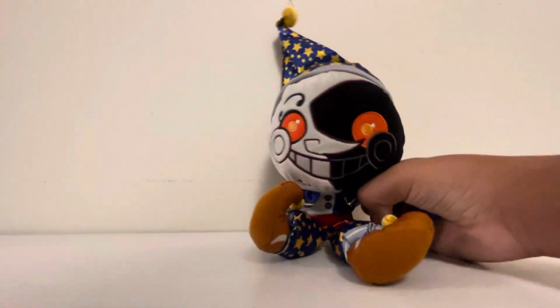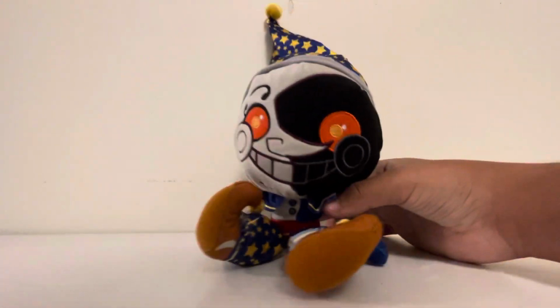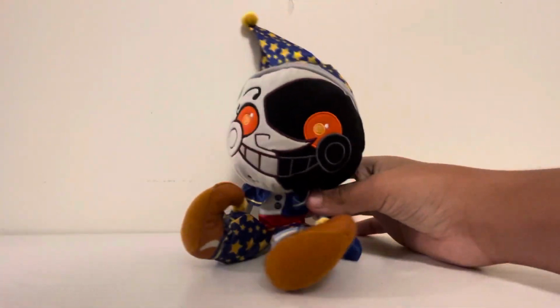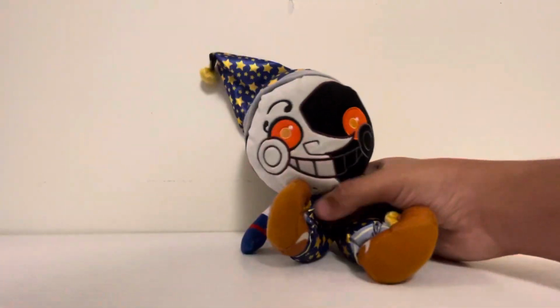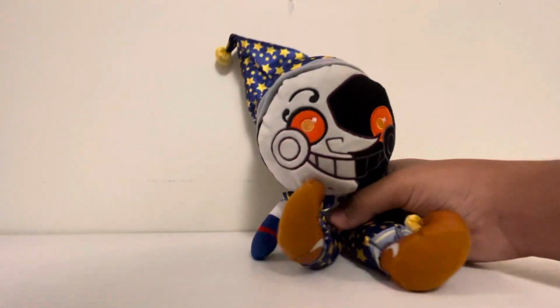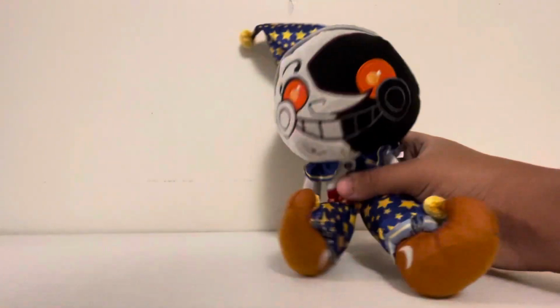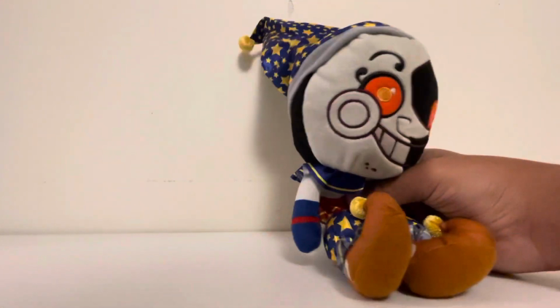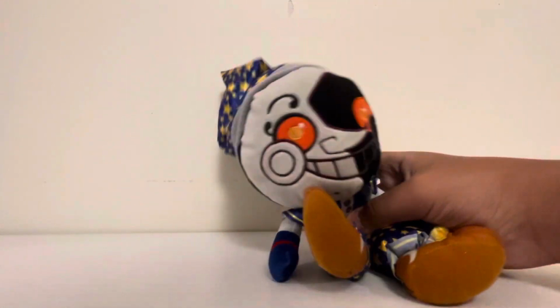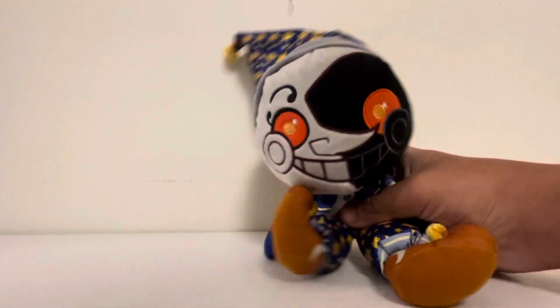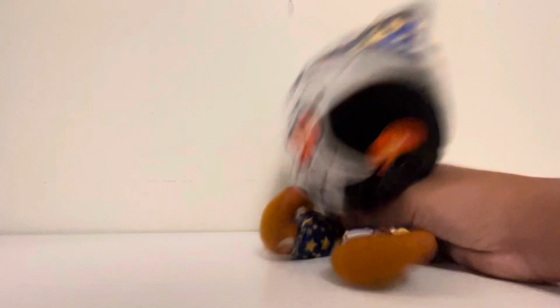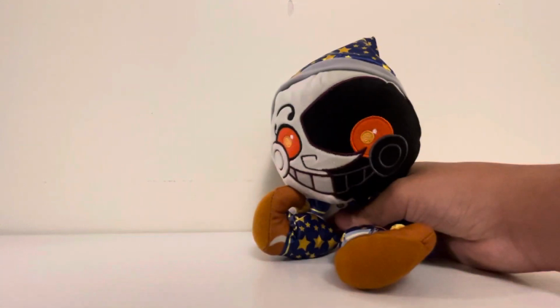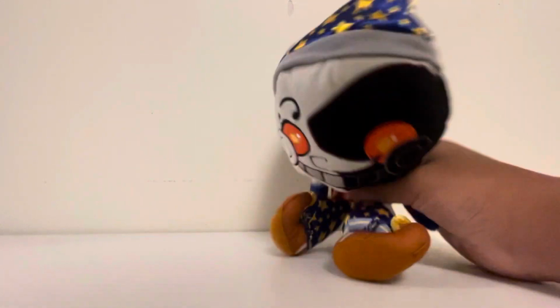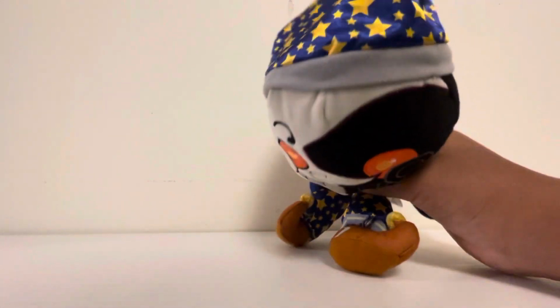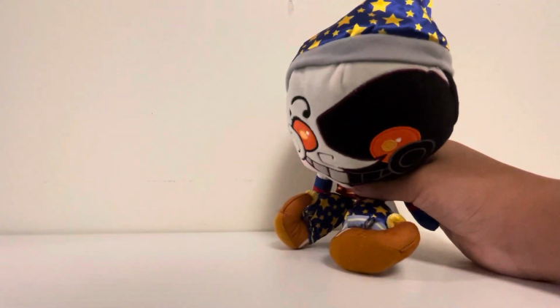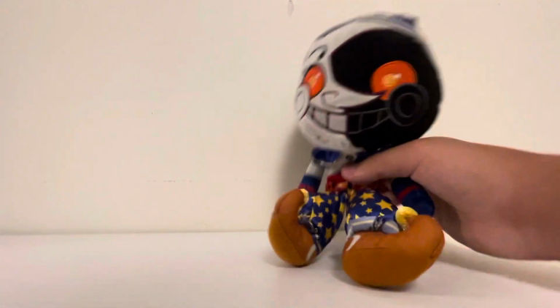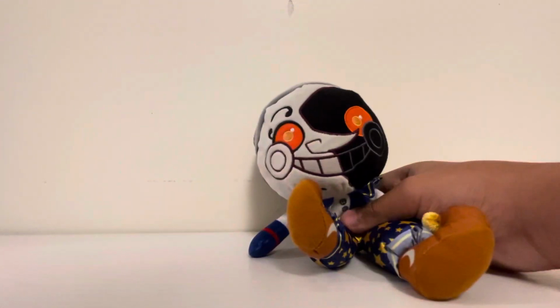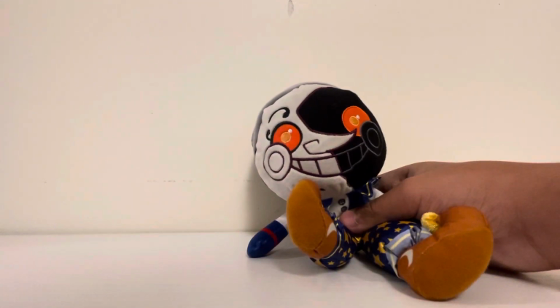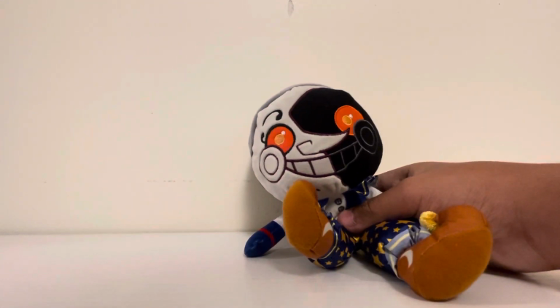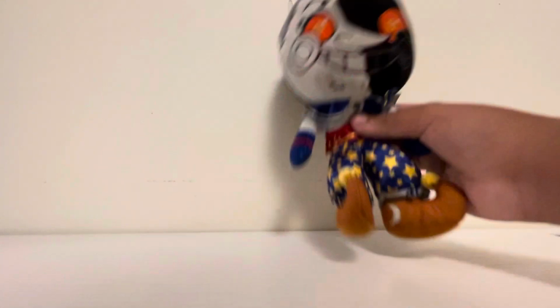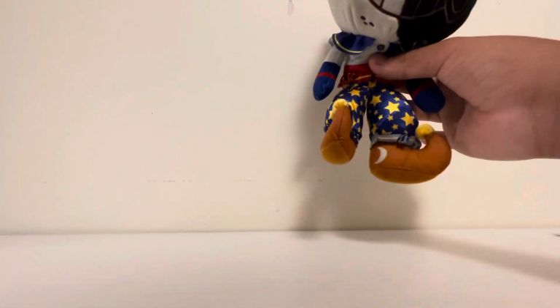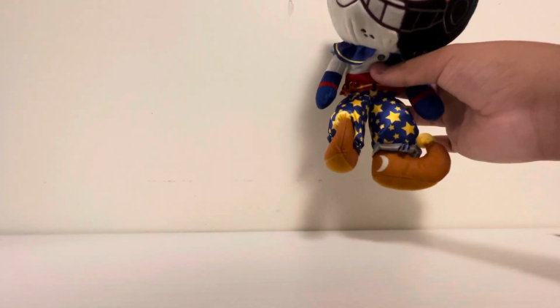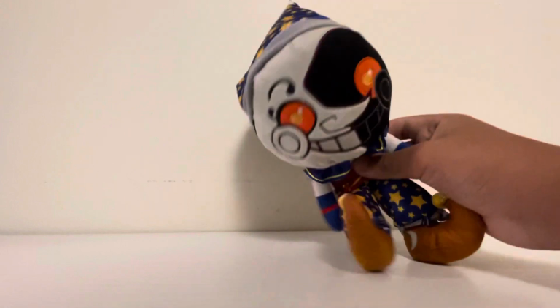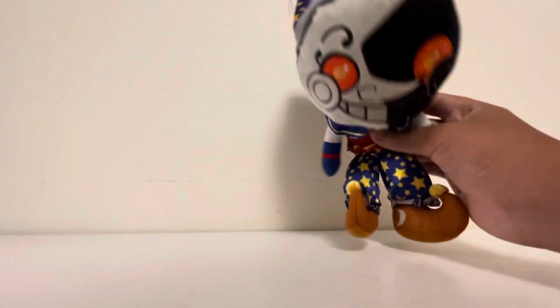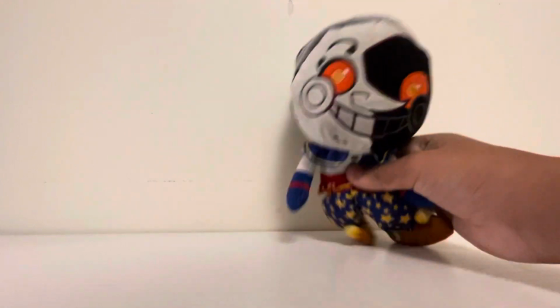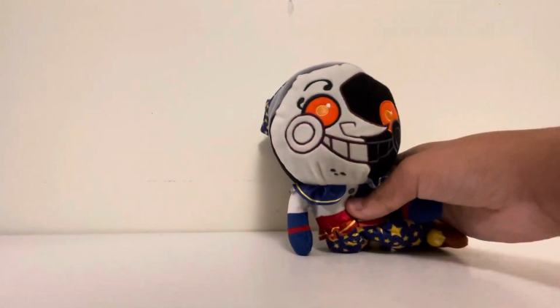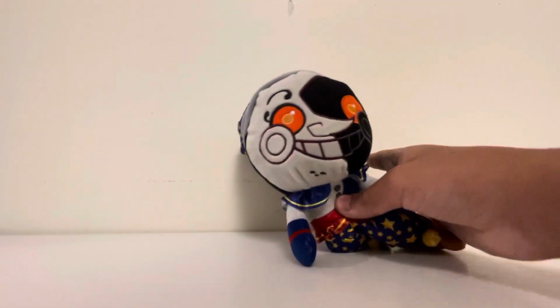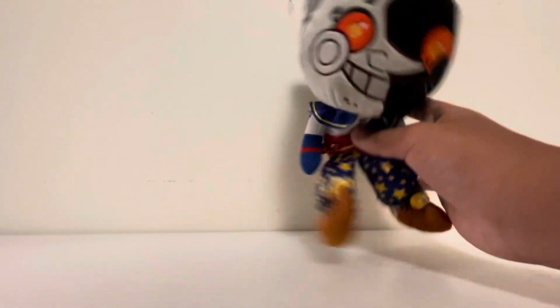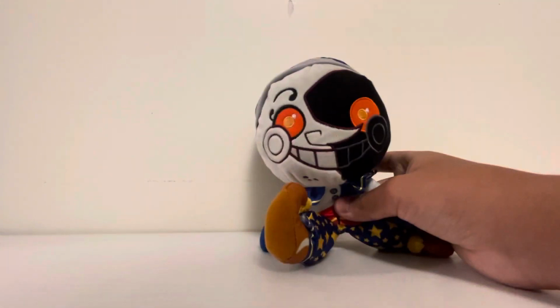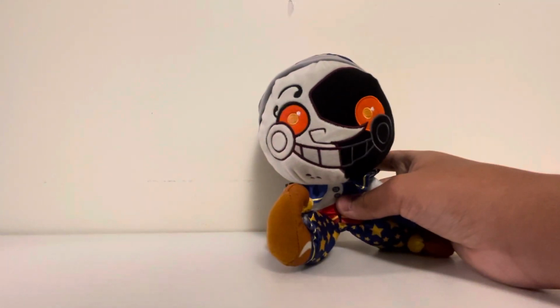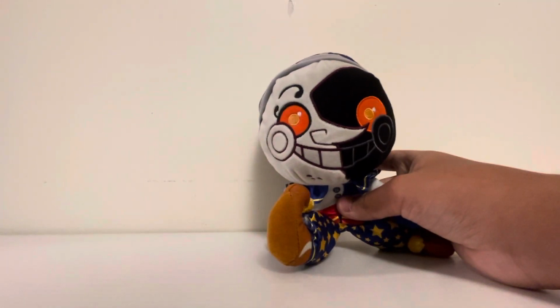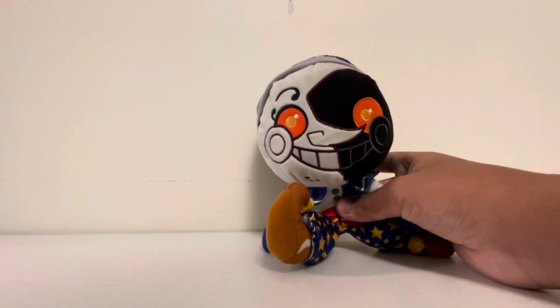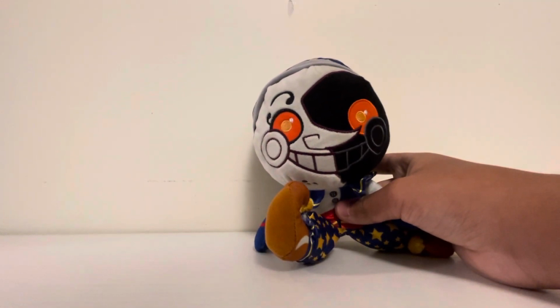I got this at GameStop. If you saw my community post, you would see I got this along with the Glamrock Freddy Snap. And earlier that day, before I went to GameStop, I went to Walmart and found the Balloon Chica Plush.